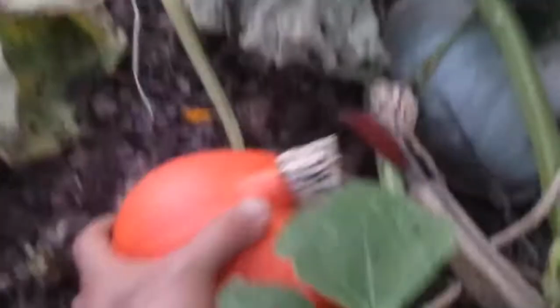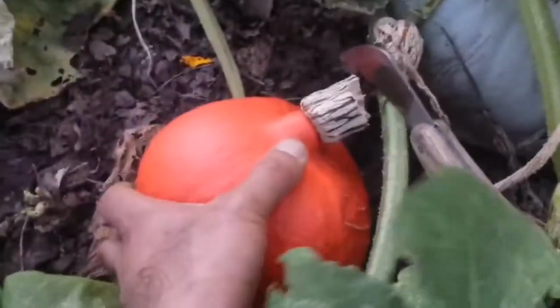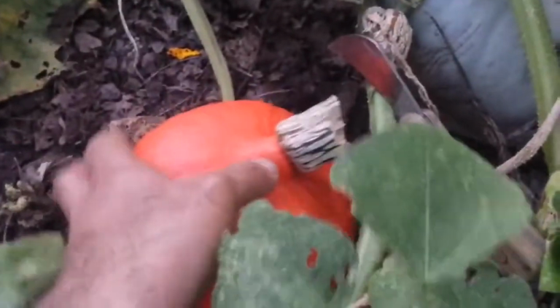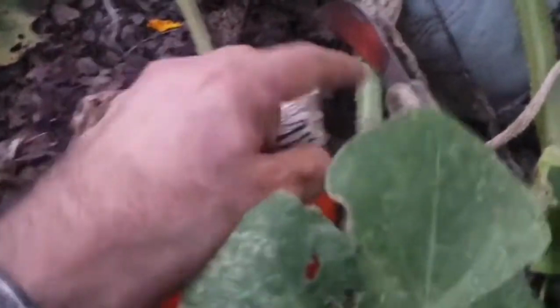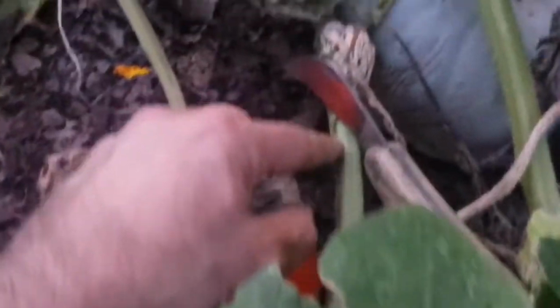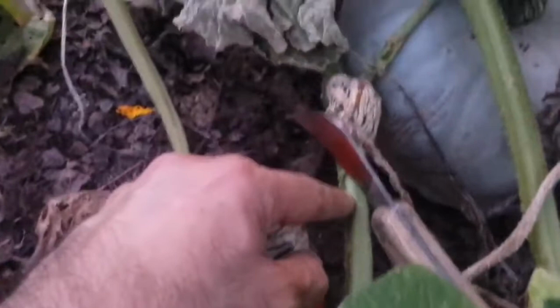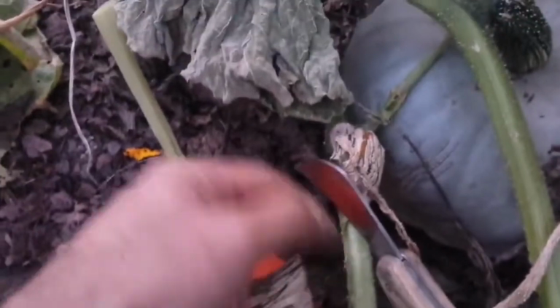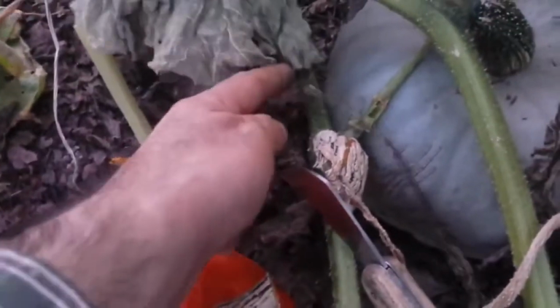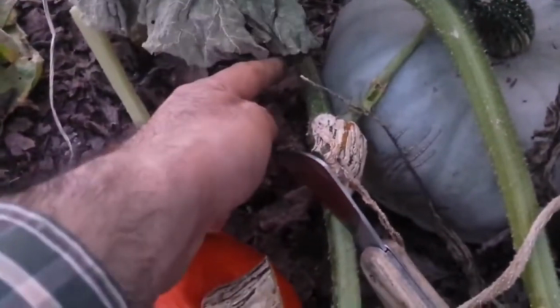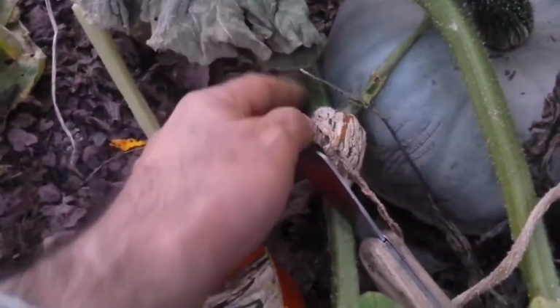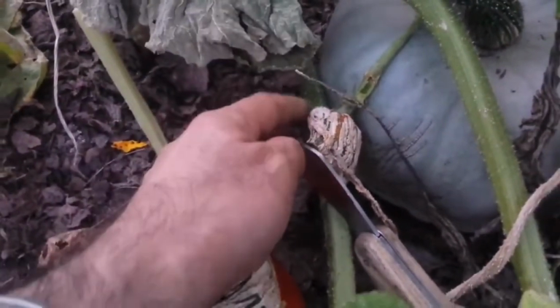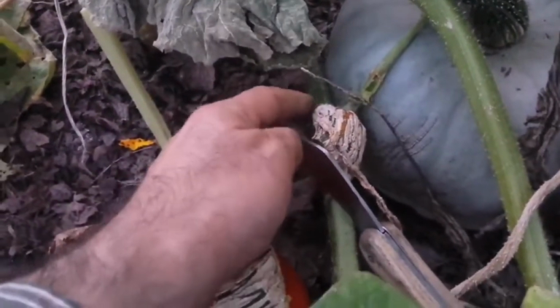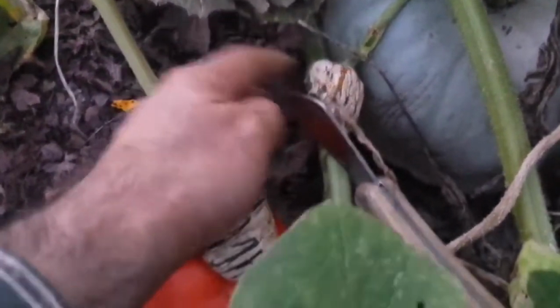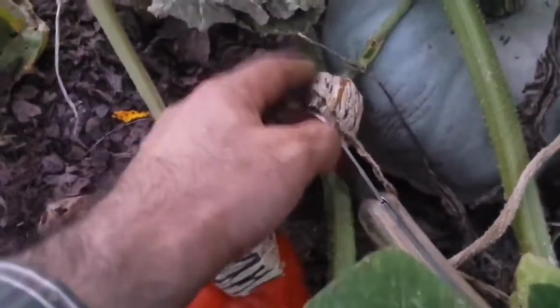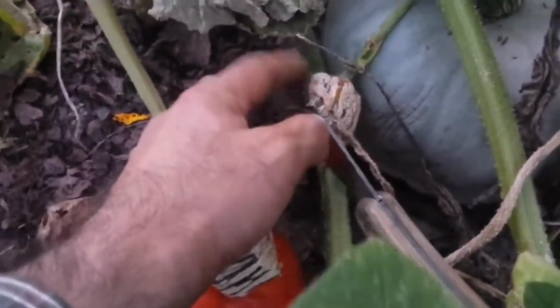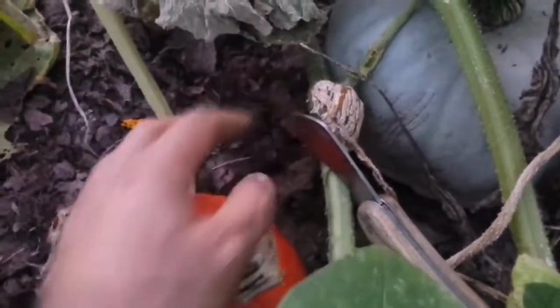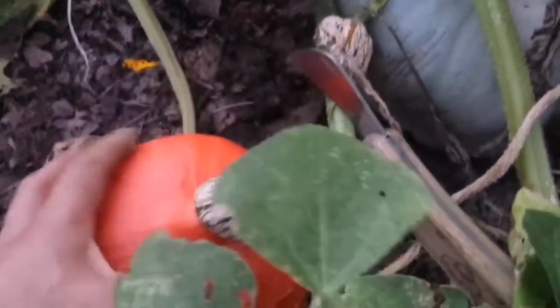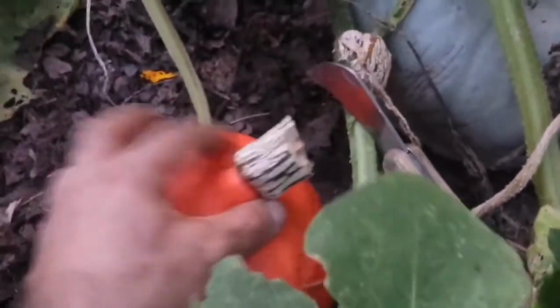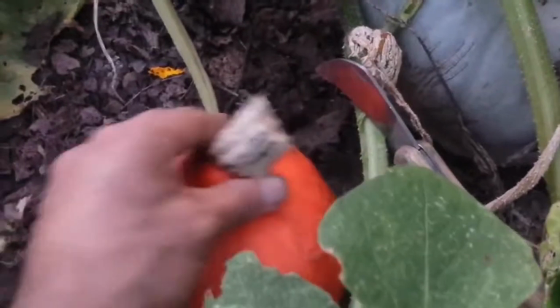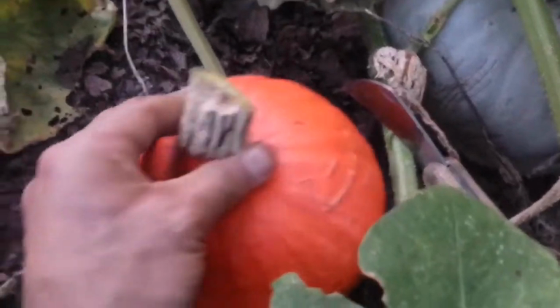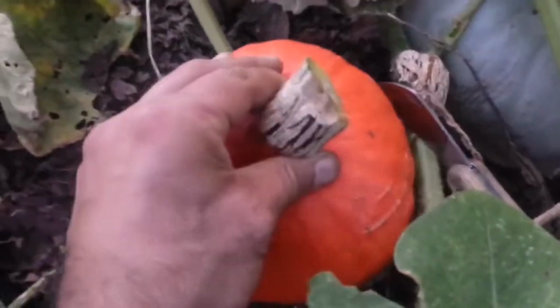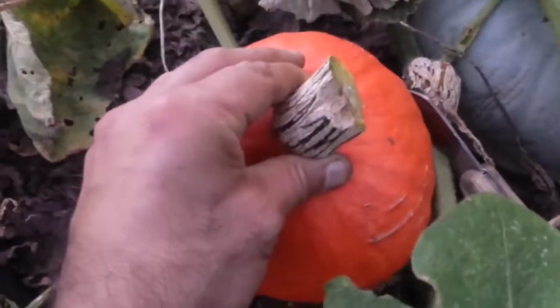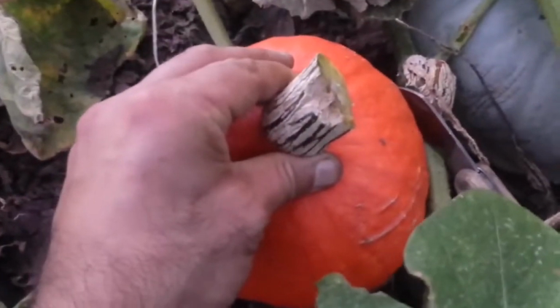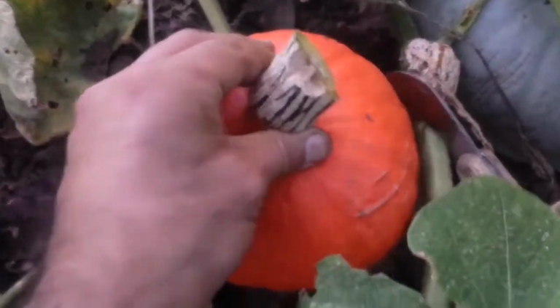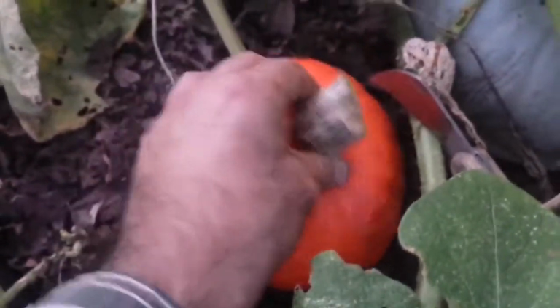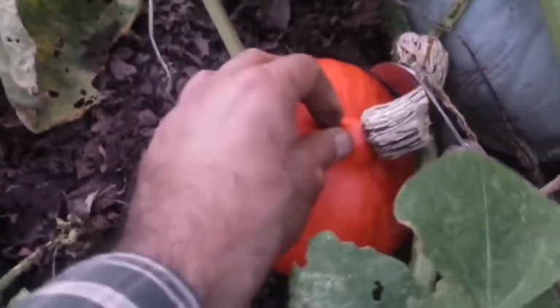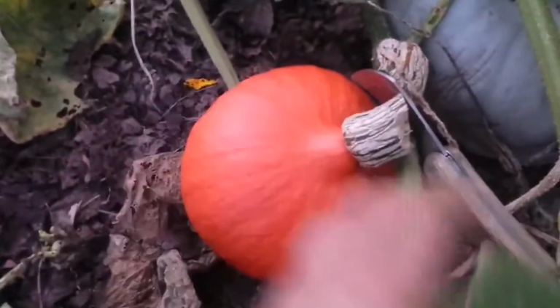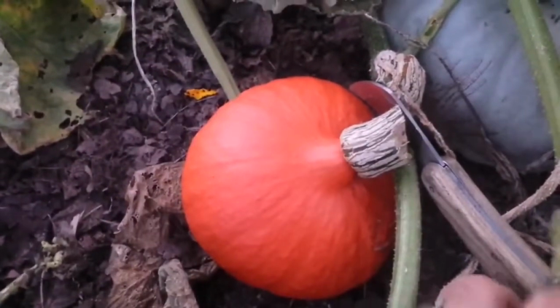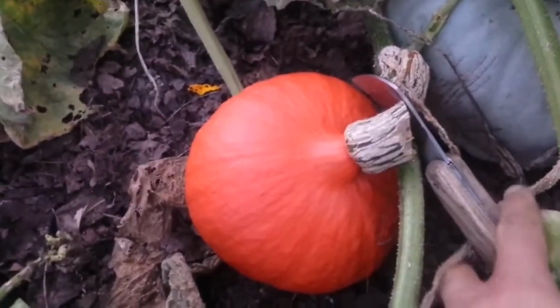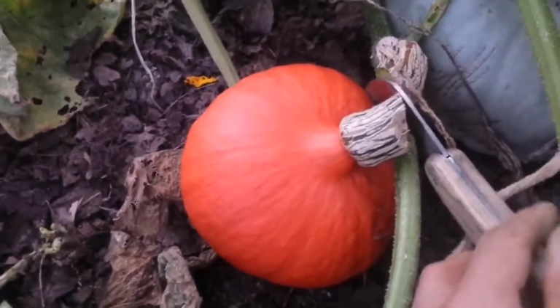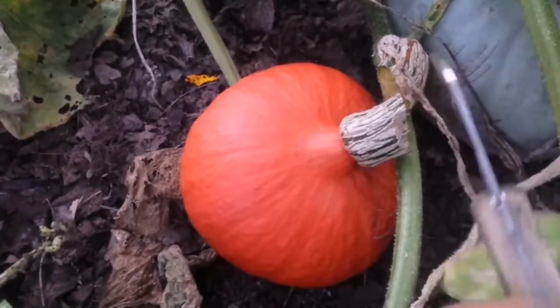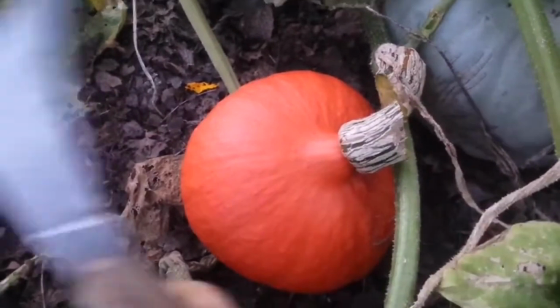Usually, if you want to store it, you have to leave a little bit of stem here and a little bit of stem there. But this plant may have other fruit, so I just cut it — we are going to eat it tonight anyway. Hopefully that will be all right for the rest of the plant.